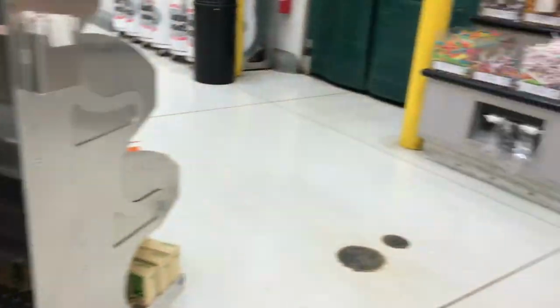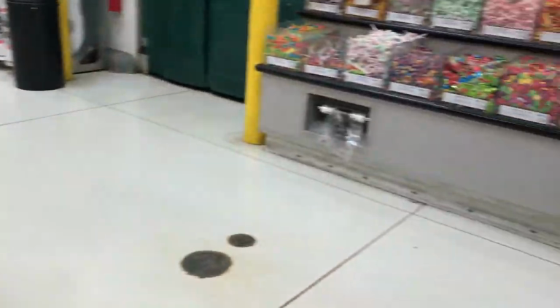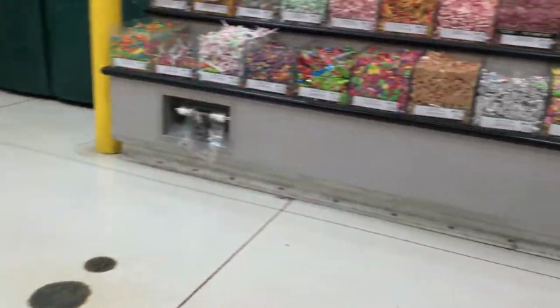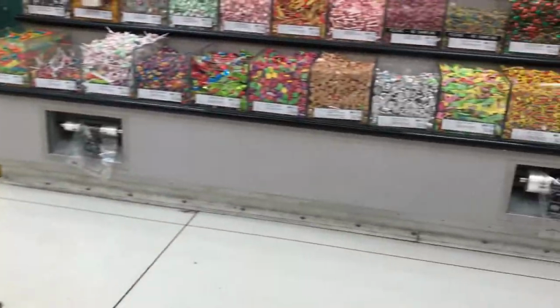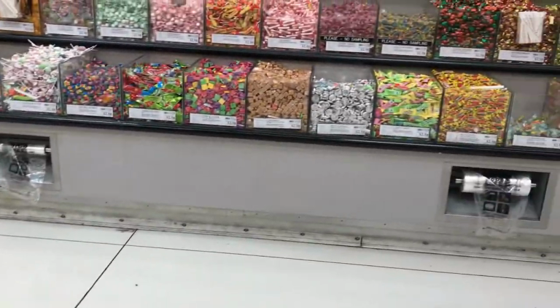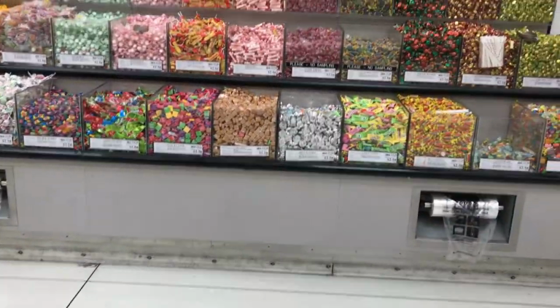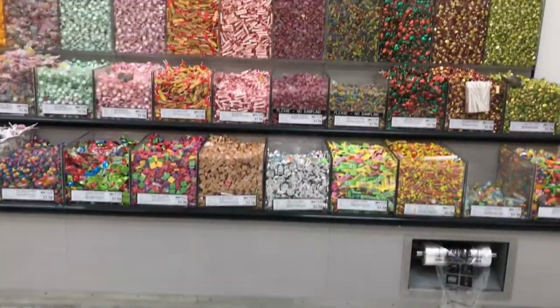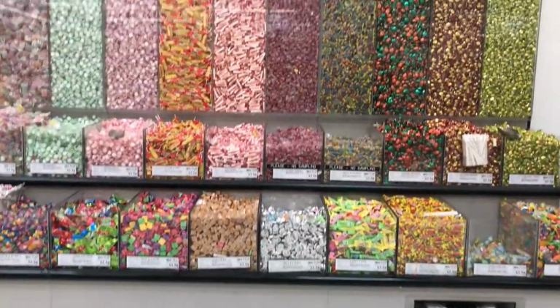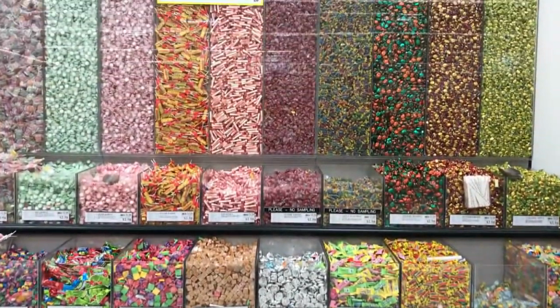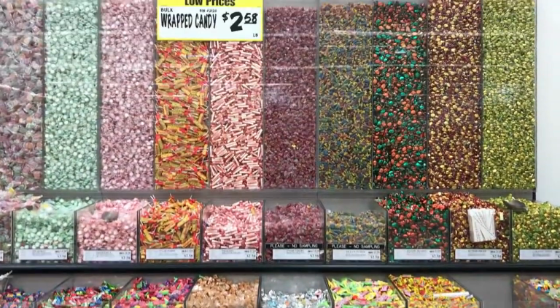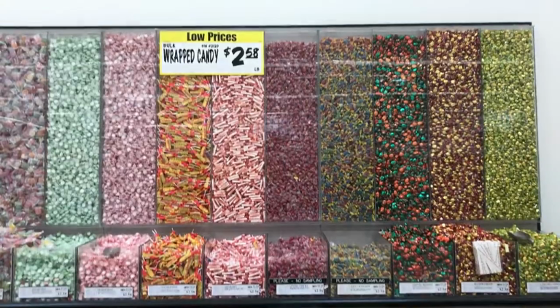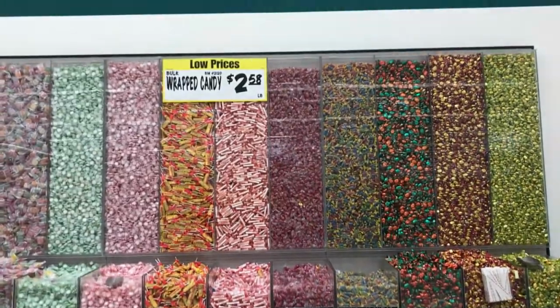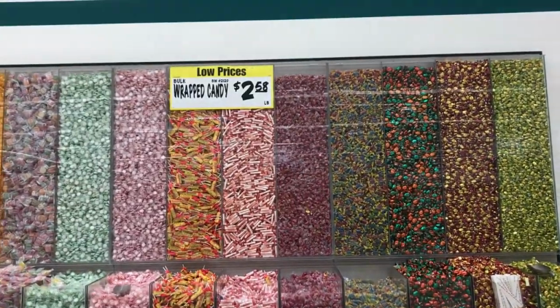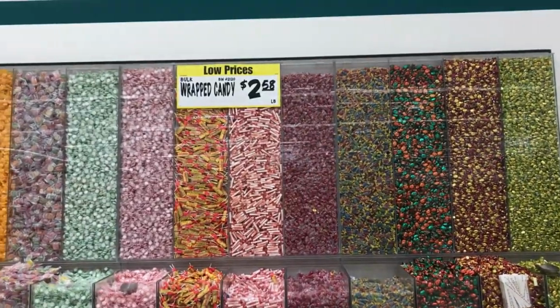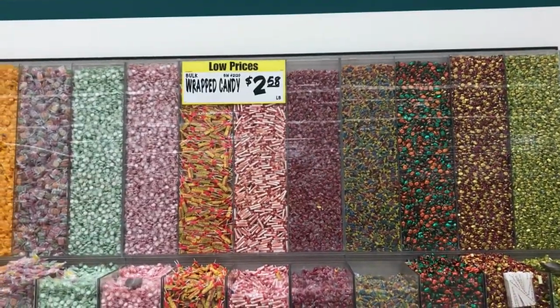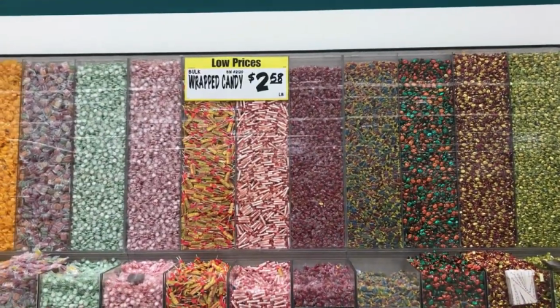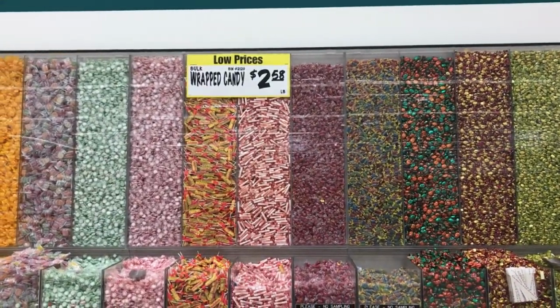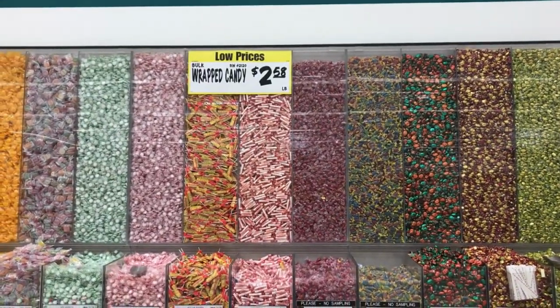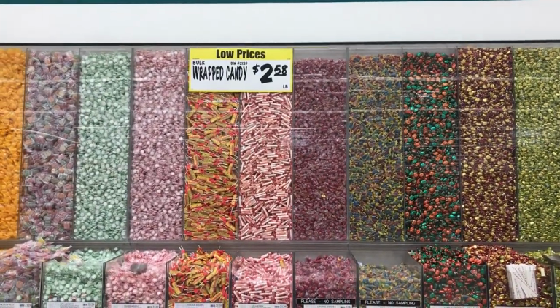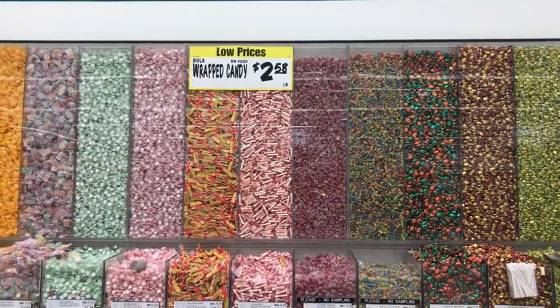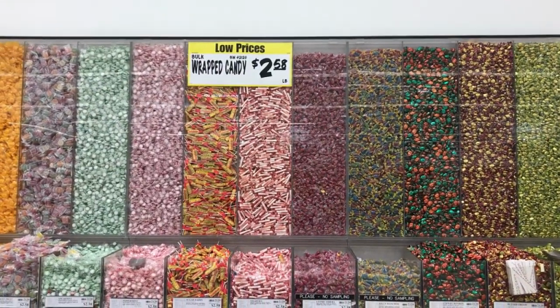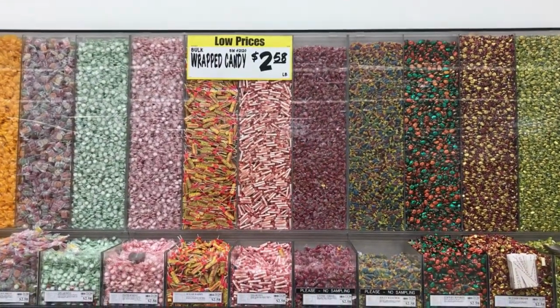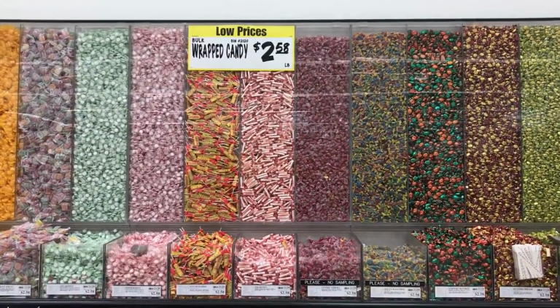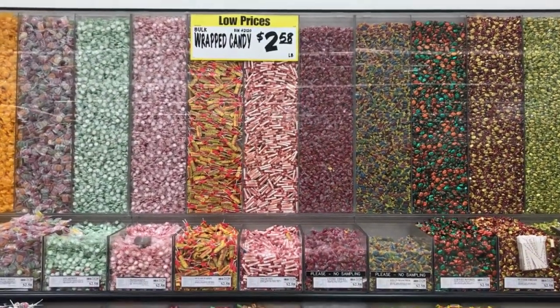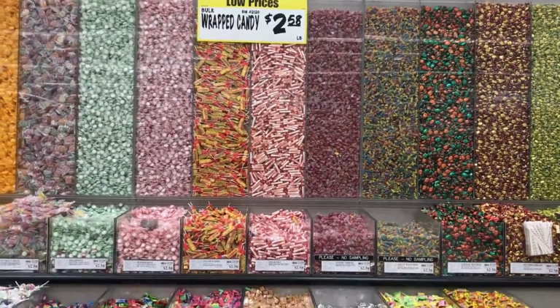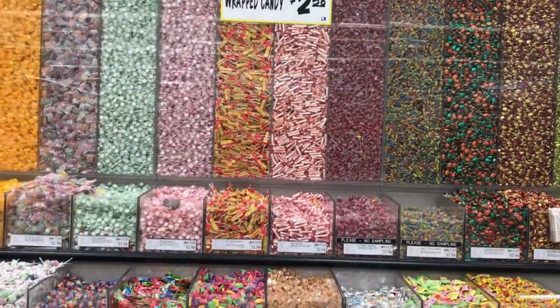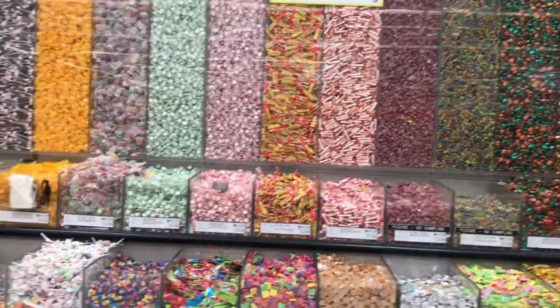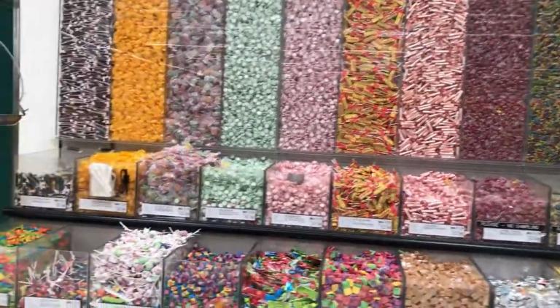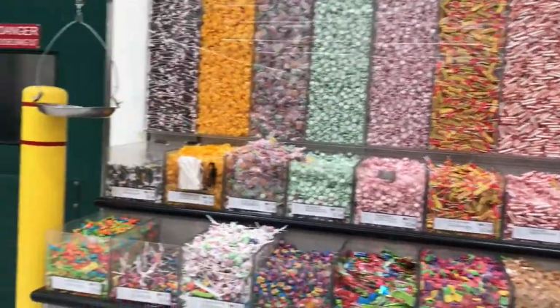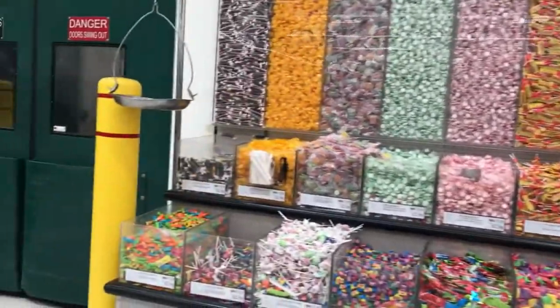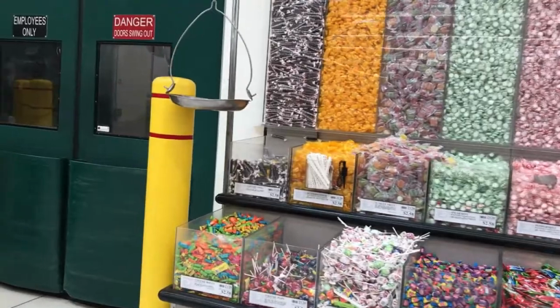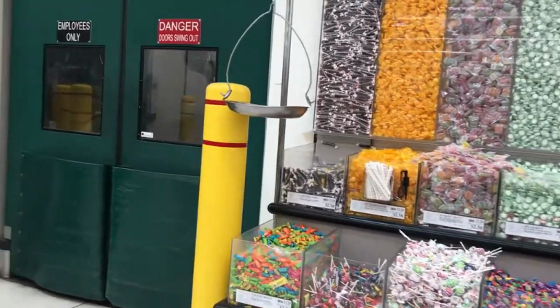And now for the kids — or not all for the kids. Wrapped candy. Look at this Chinese candy.